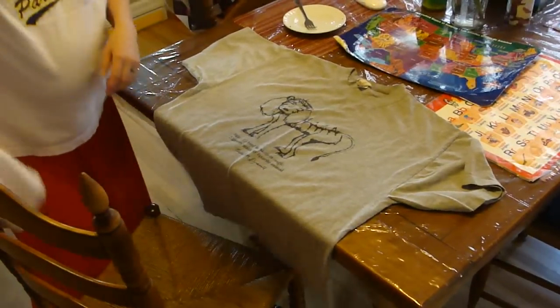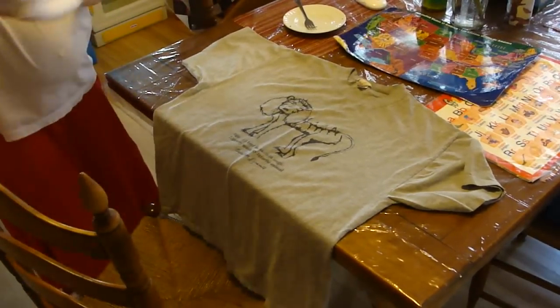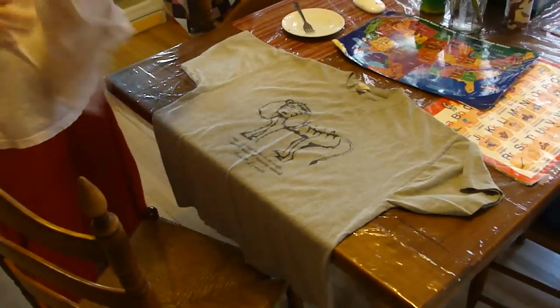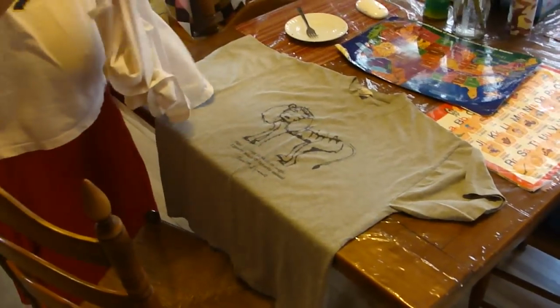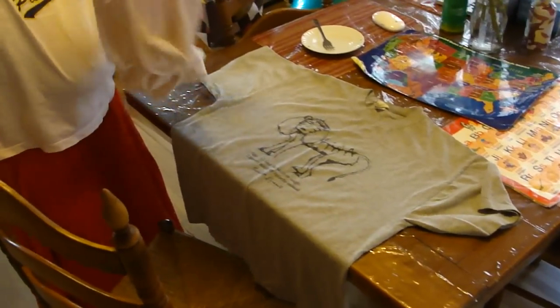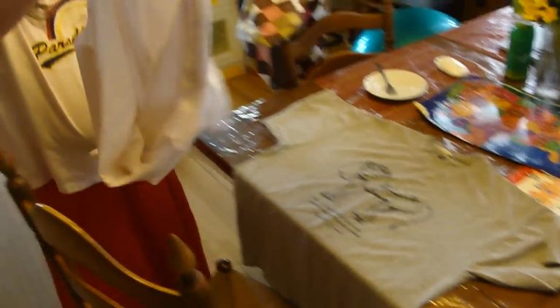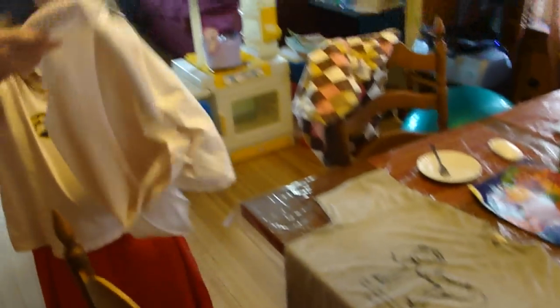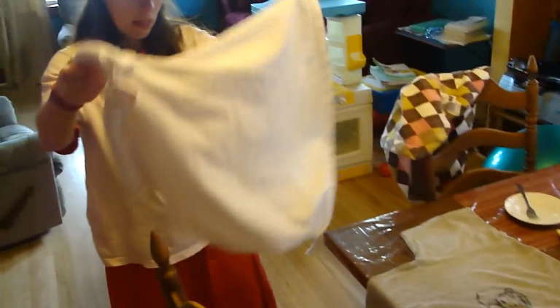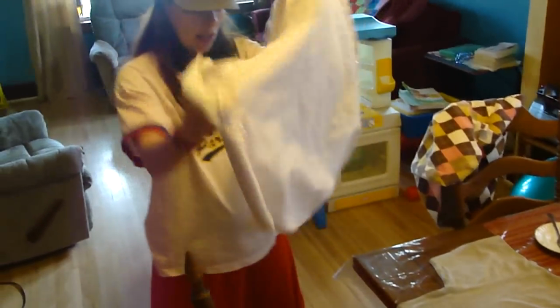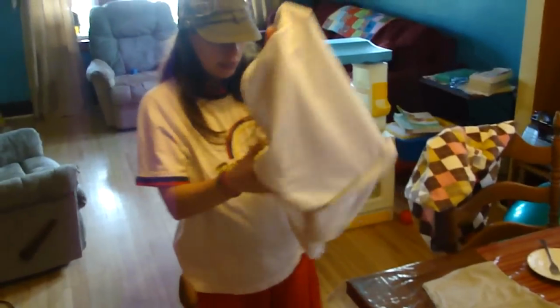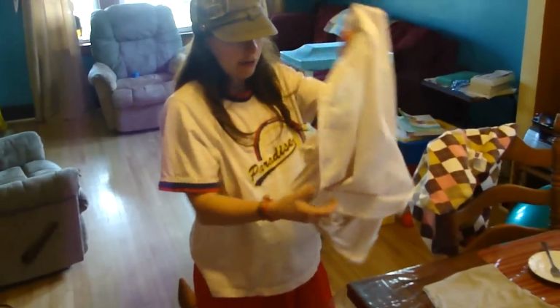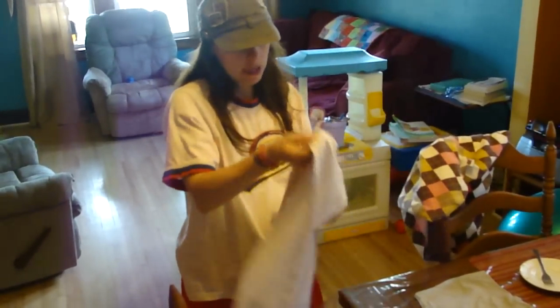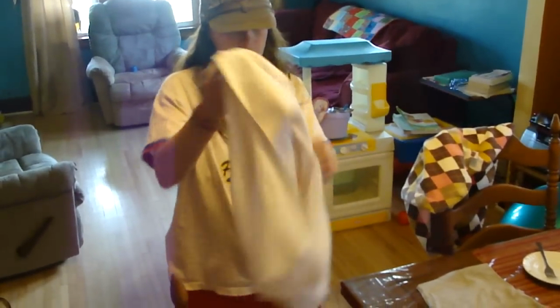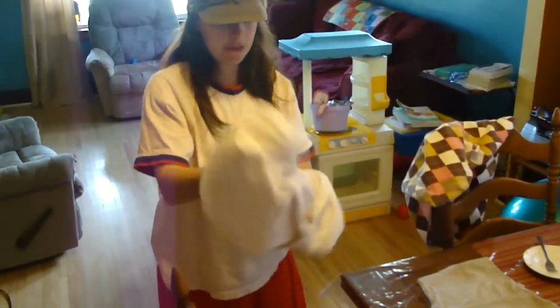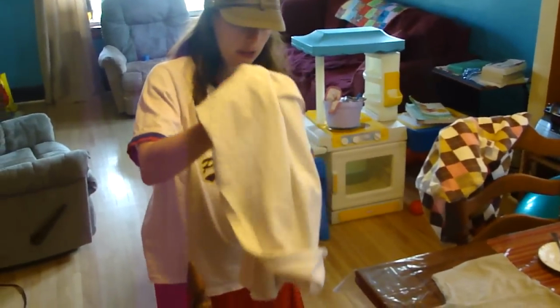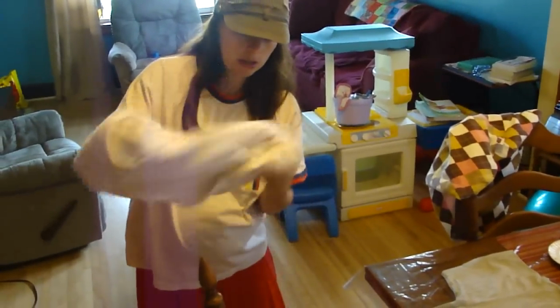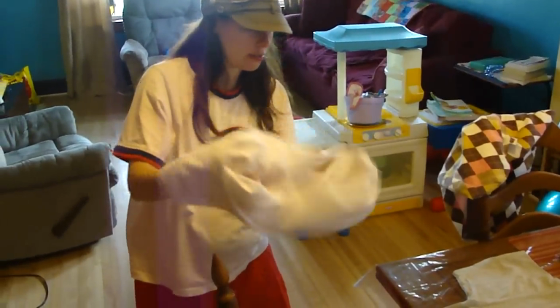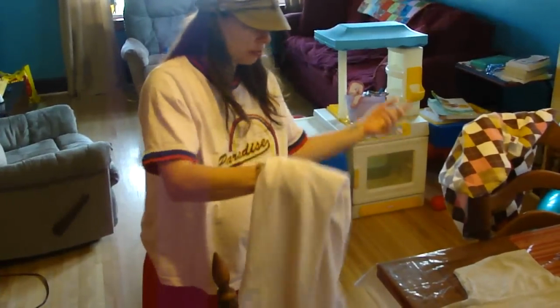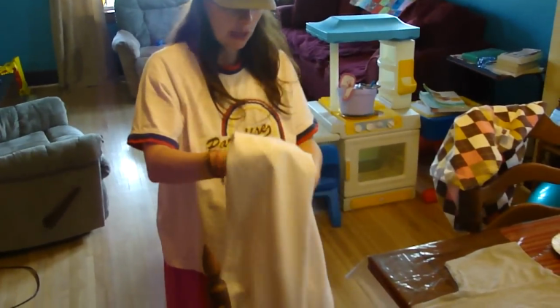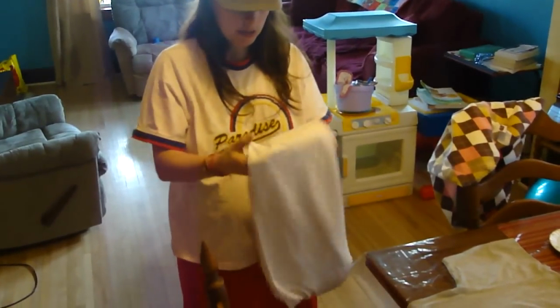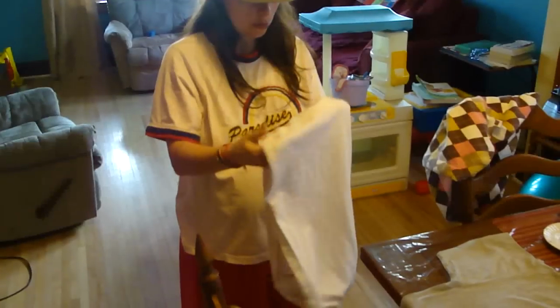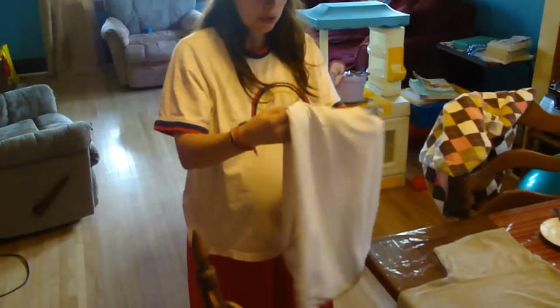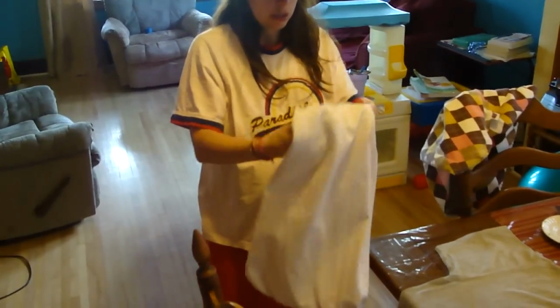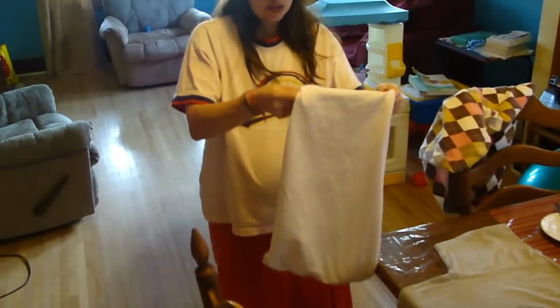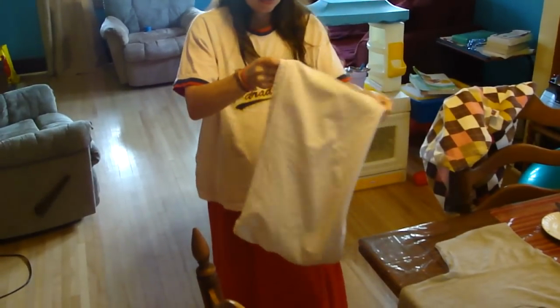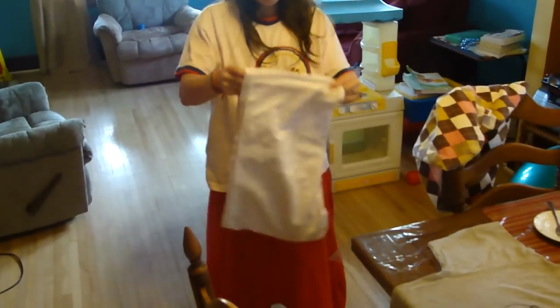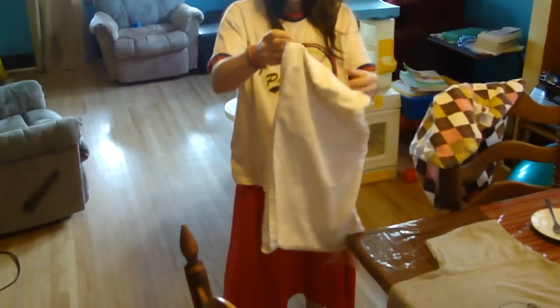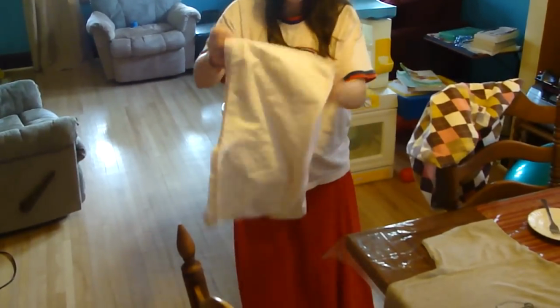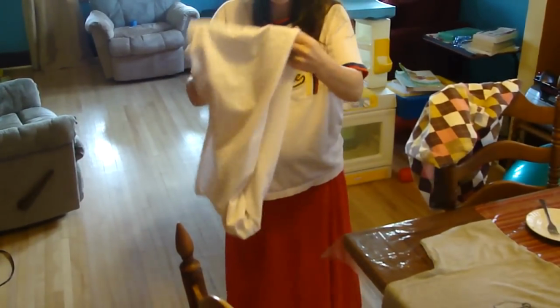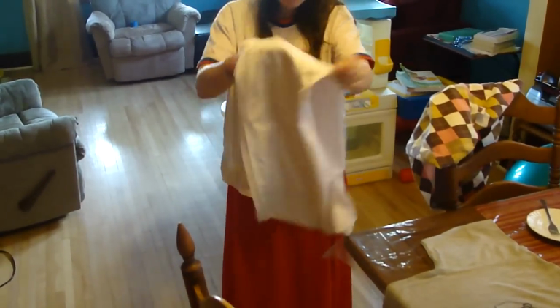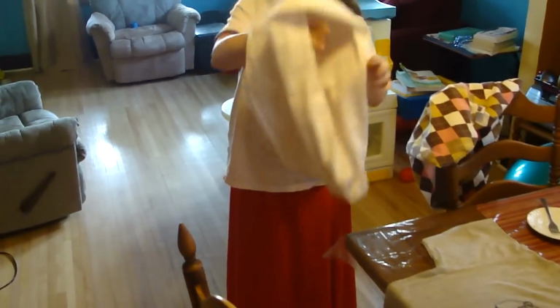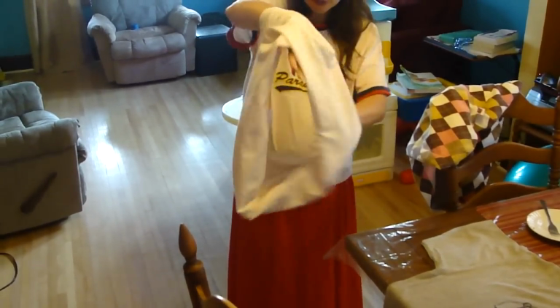And this is the finished one here. I folded it in half, just like you would do for that one, to be able to put the baby inside of it.